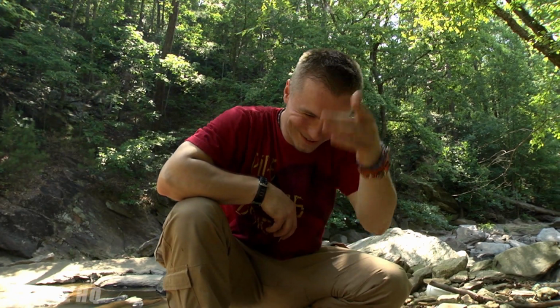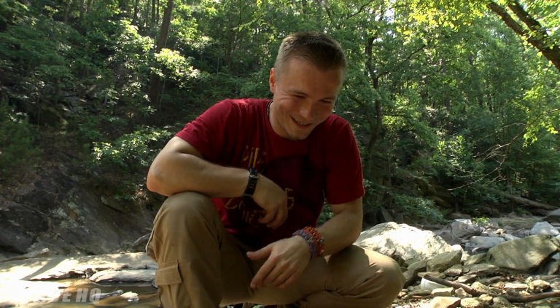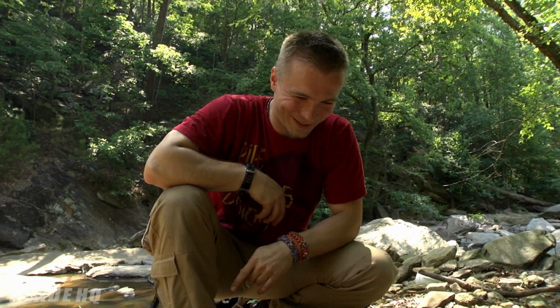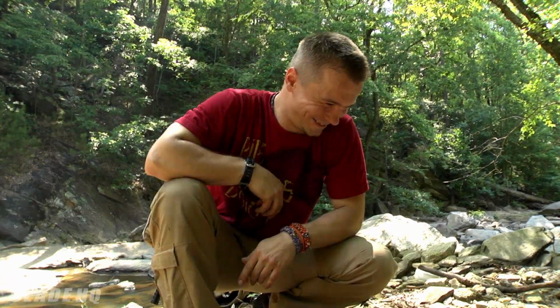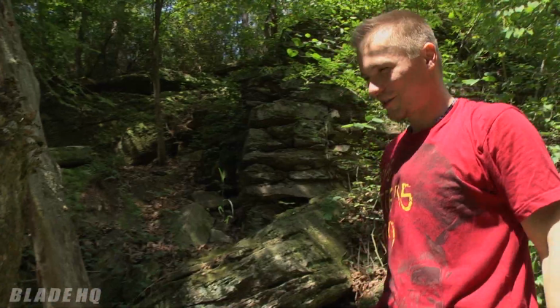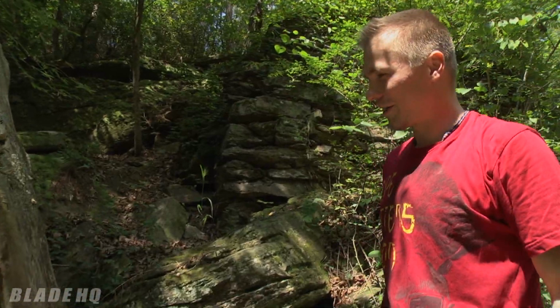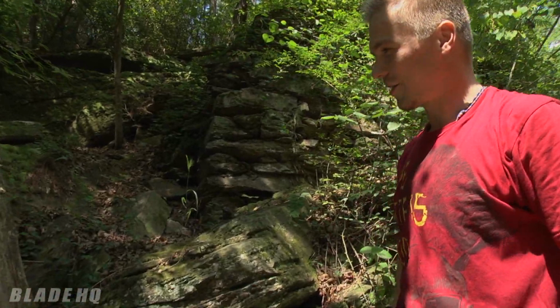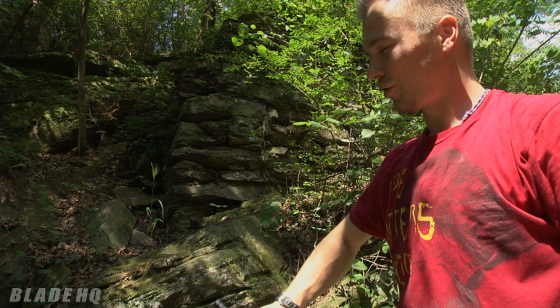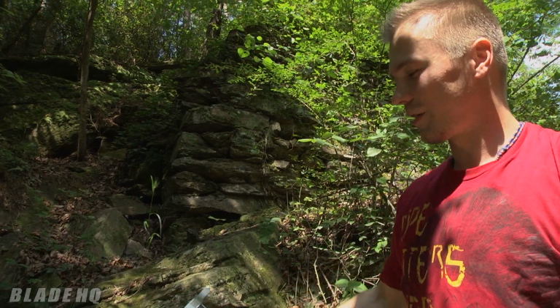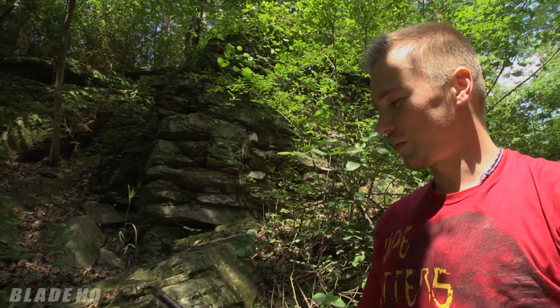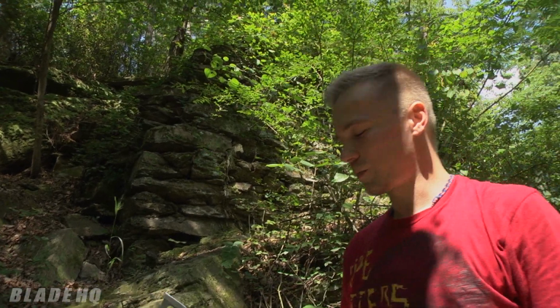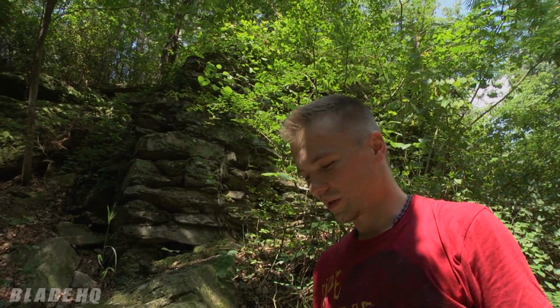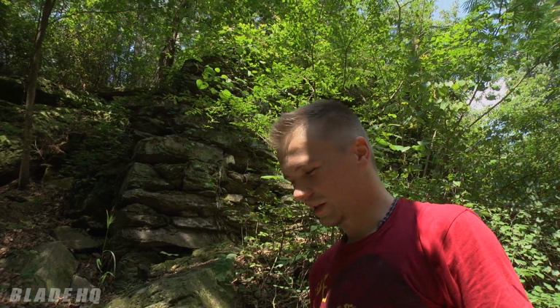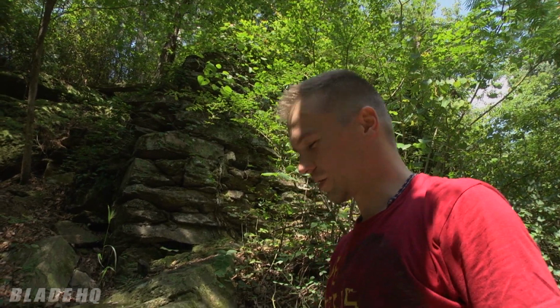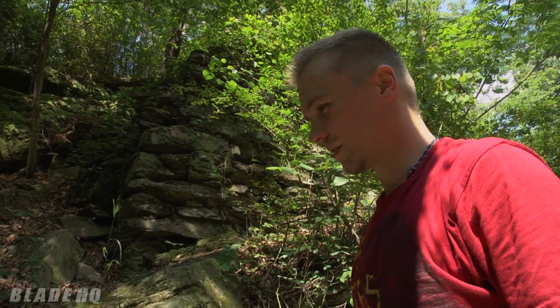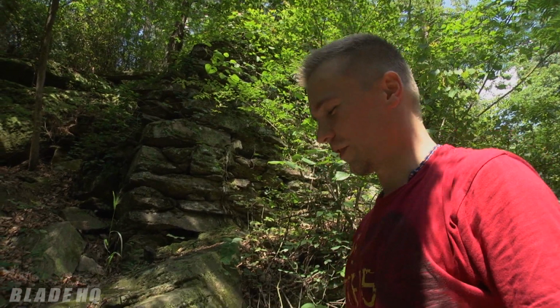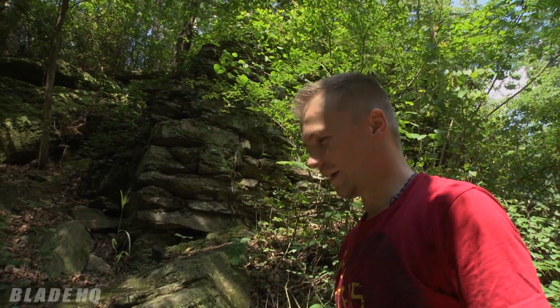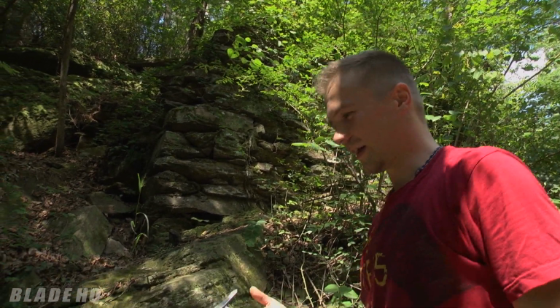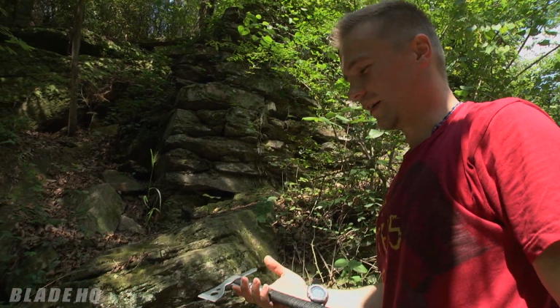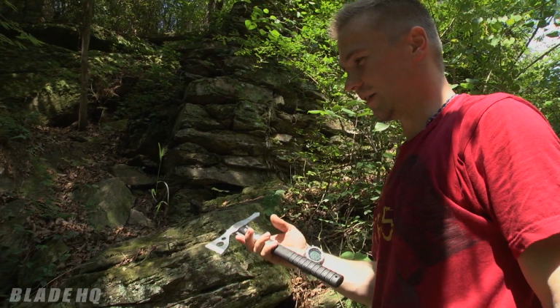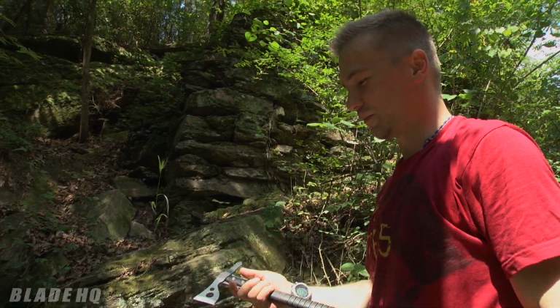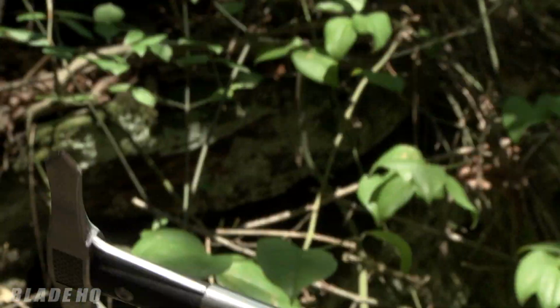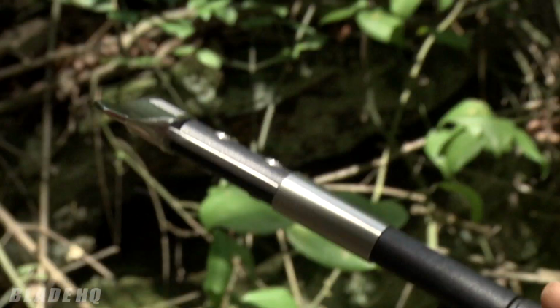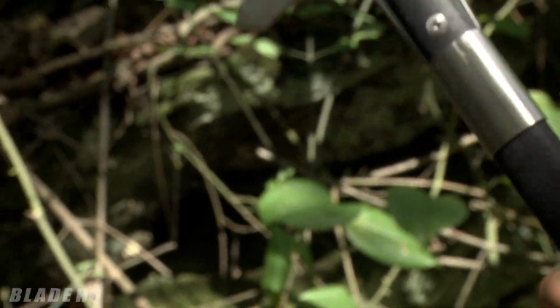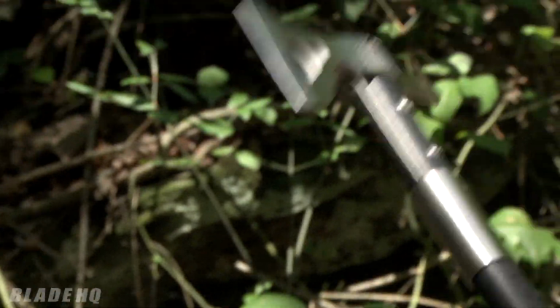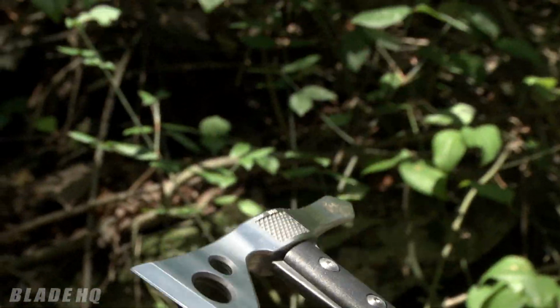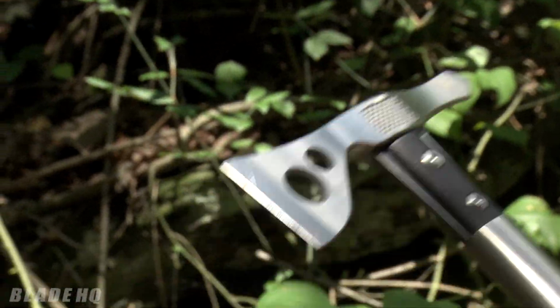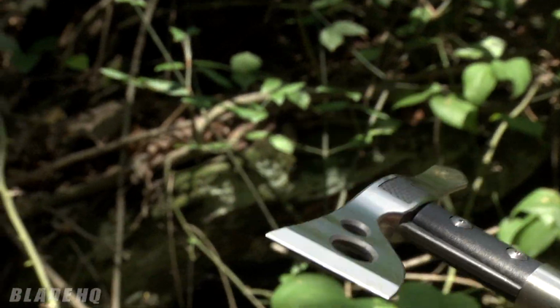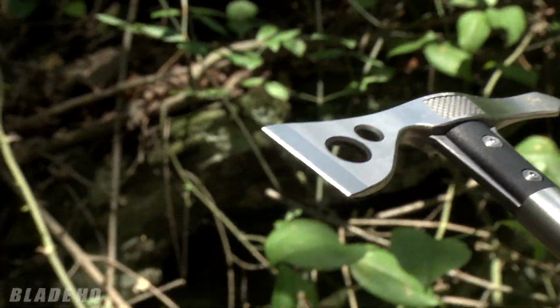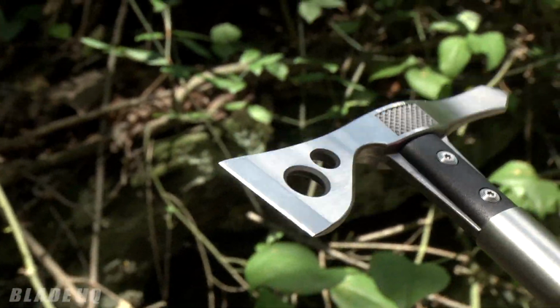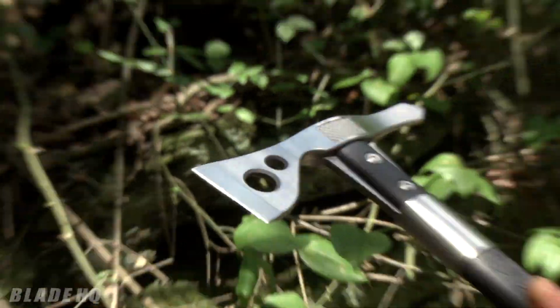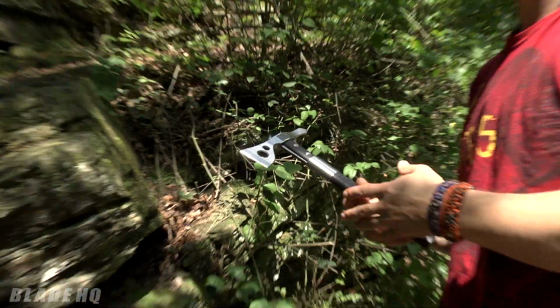Hatchets are nice, especially small ones like this, because they are very light. And in the preparing of bigger wood they will work better than a similar sized knife.